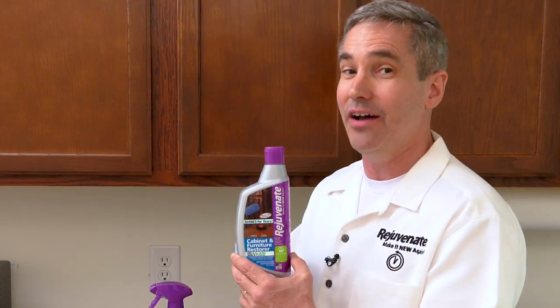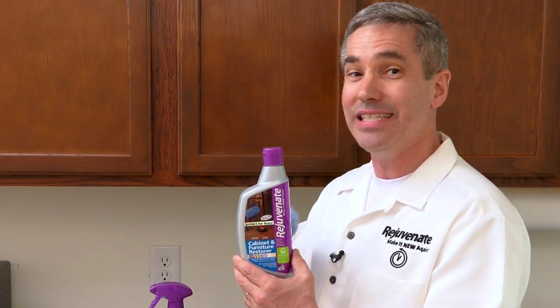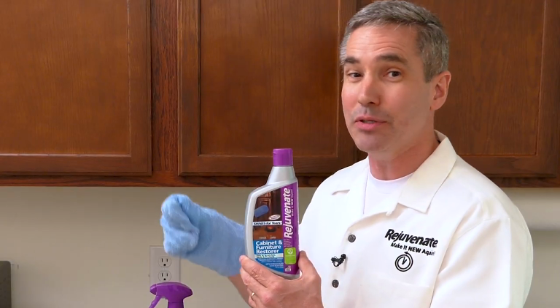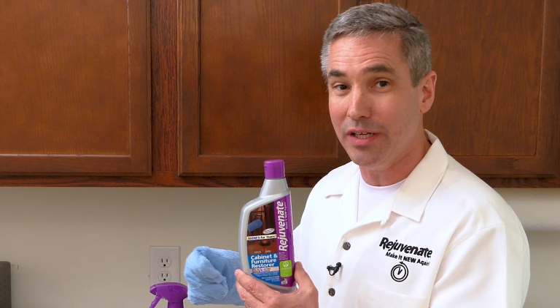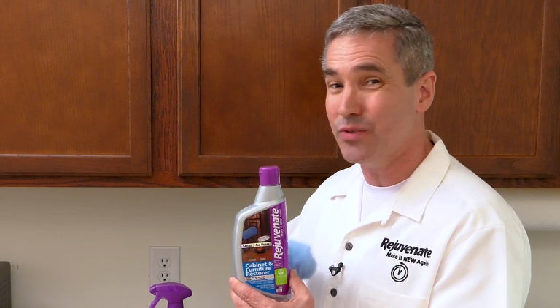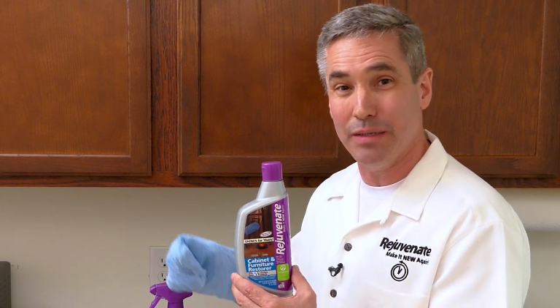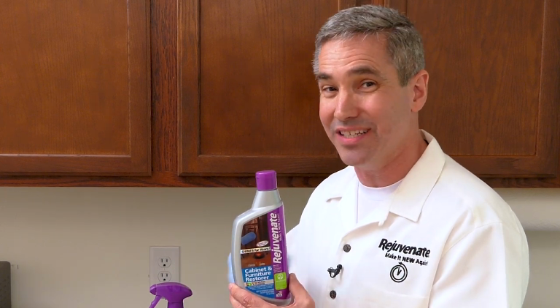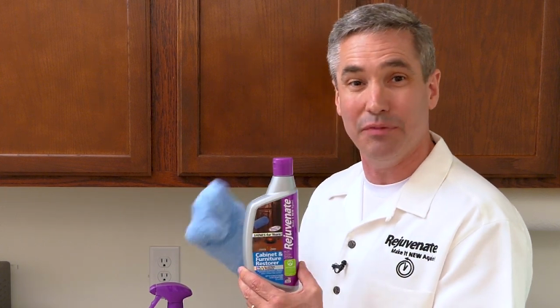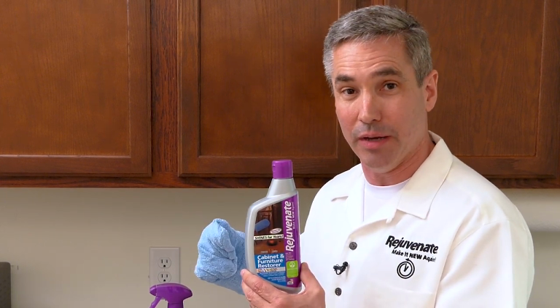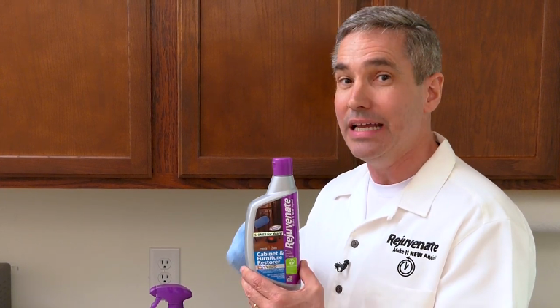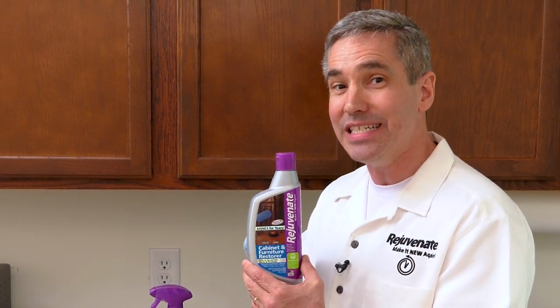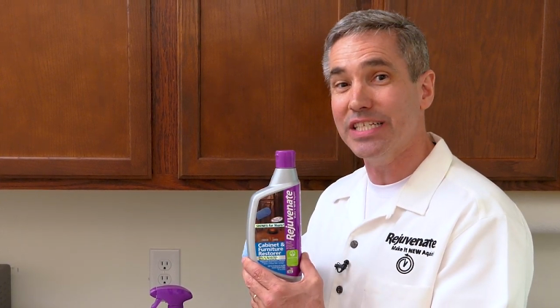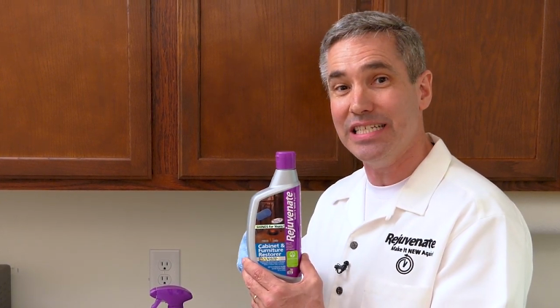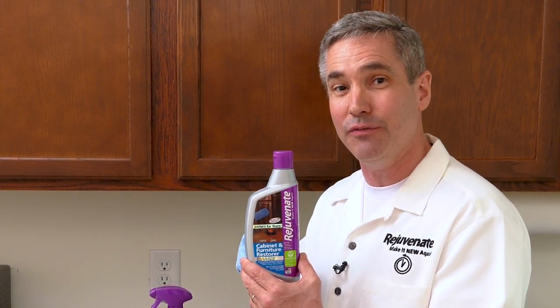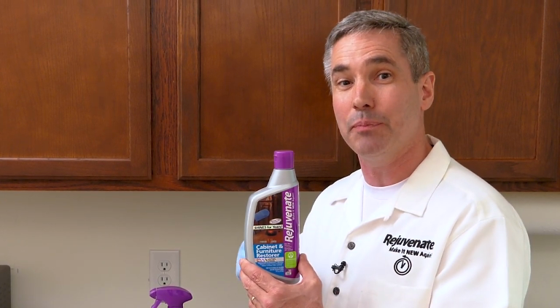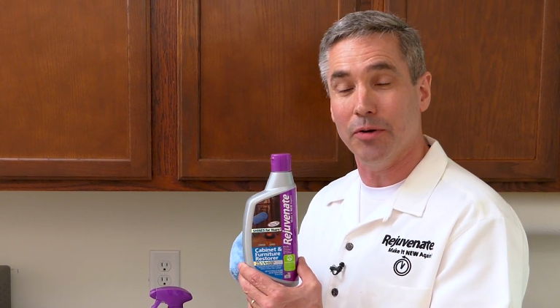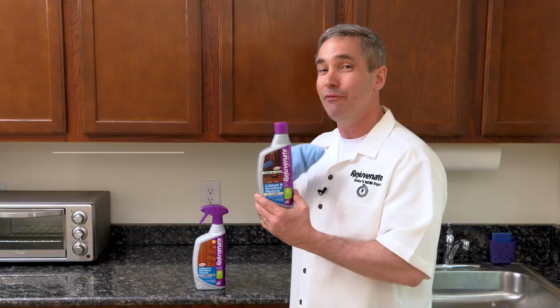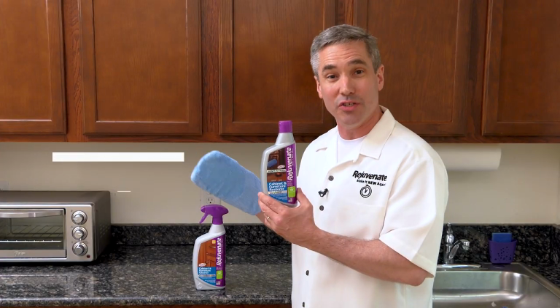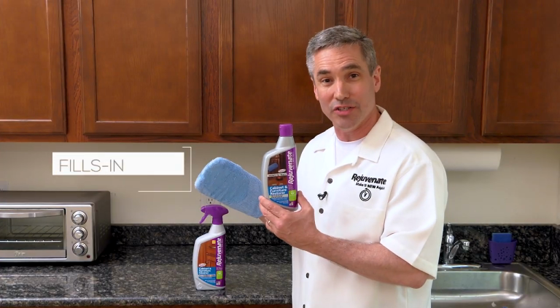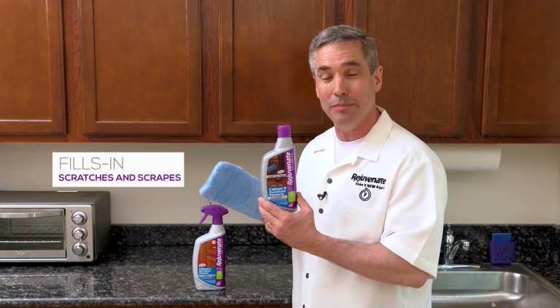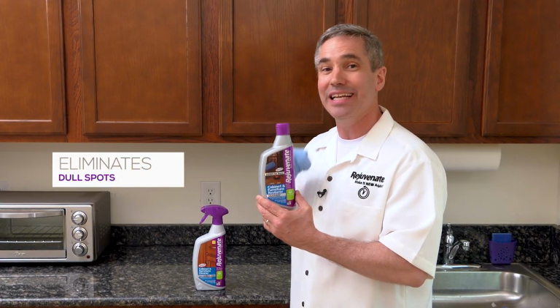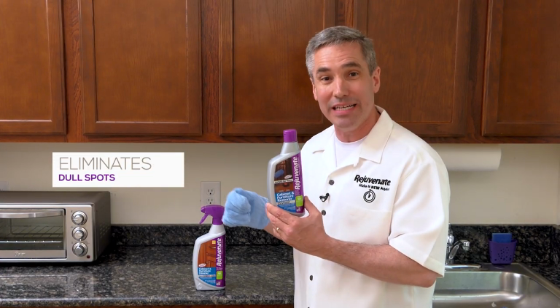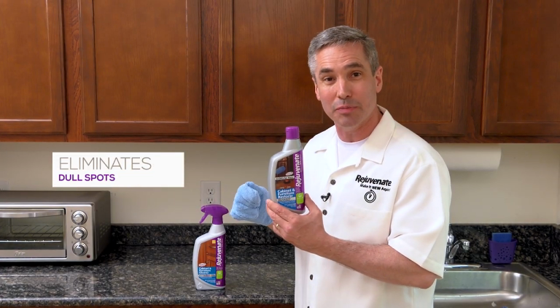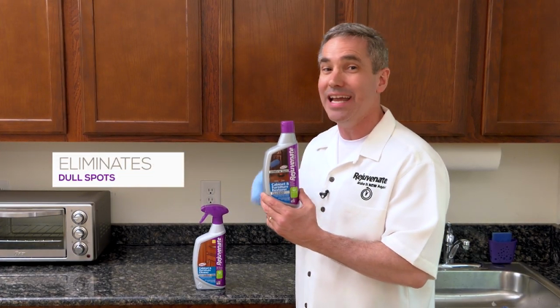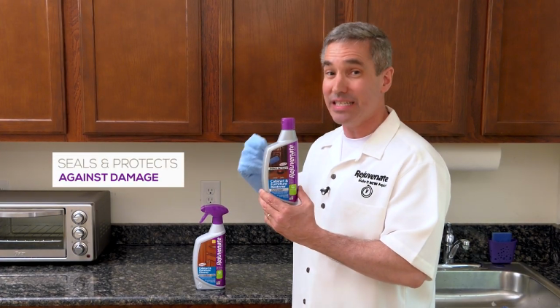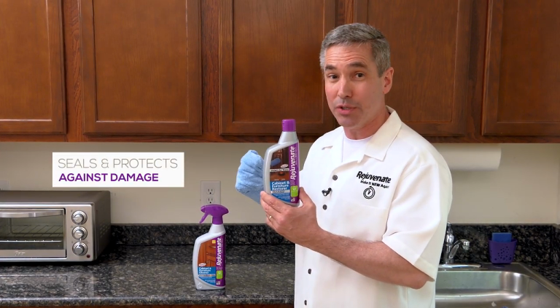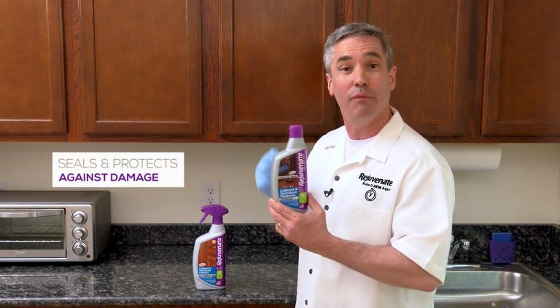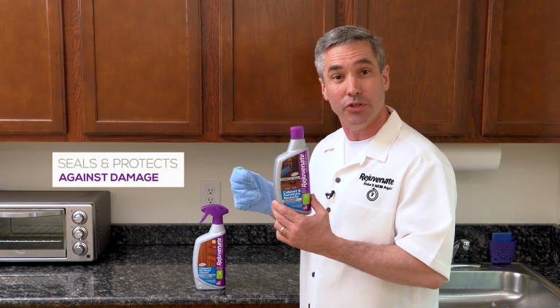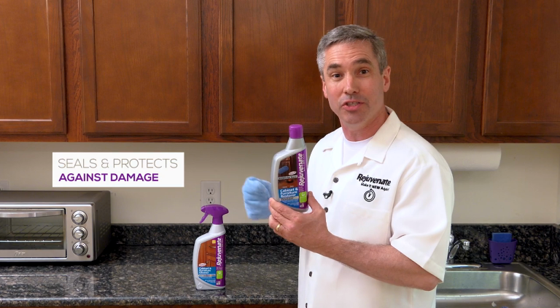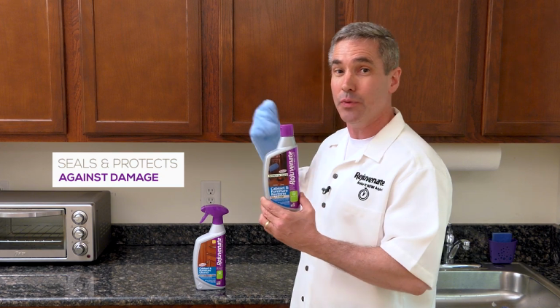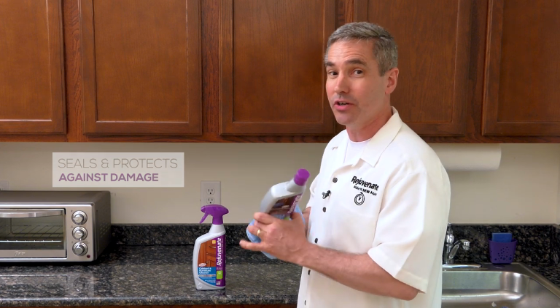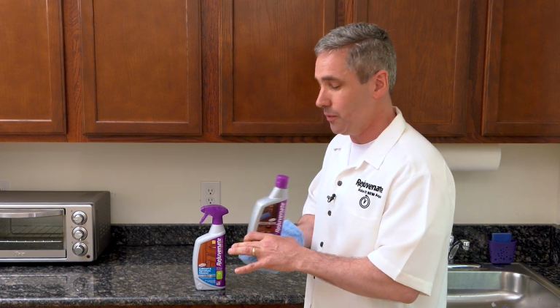This is not a petroleum-based waxy product that's going to leave a build-up. This is actually a scientifically developed polymer that fills in scratches and scrapes, eliminates dull spots, and then seals and protects from future damage as well as dirt and grime.